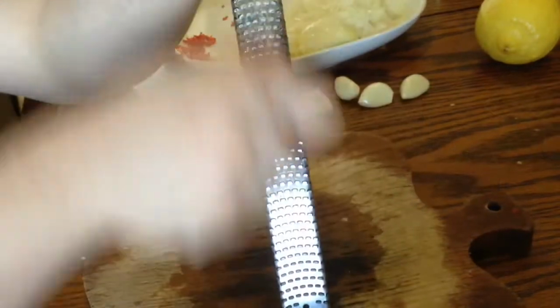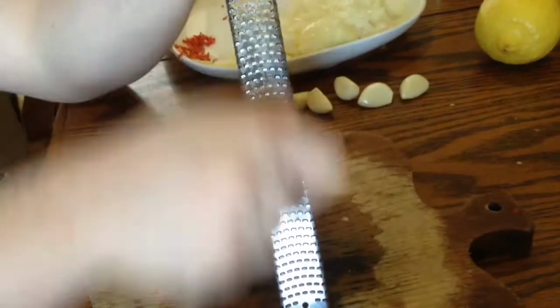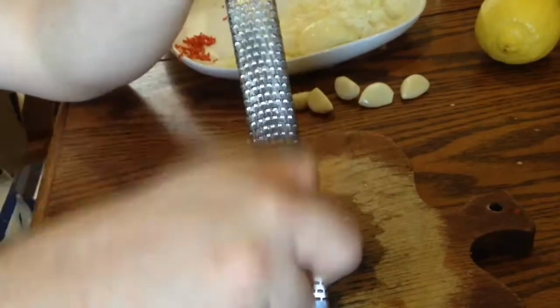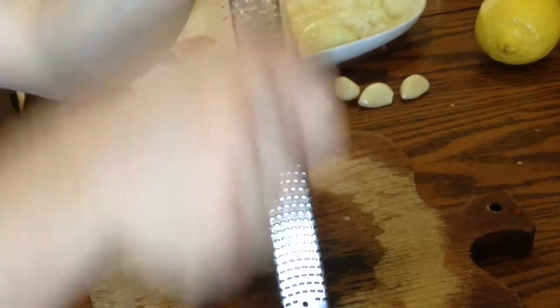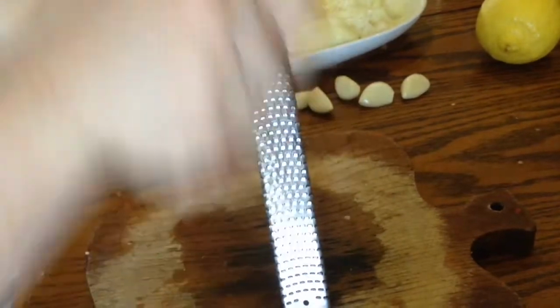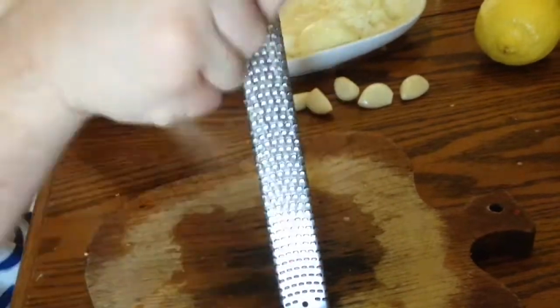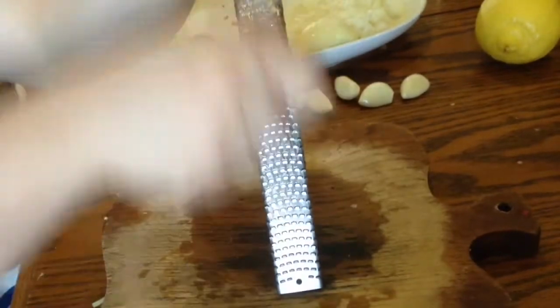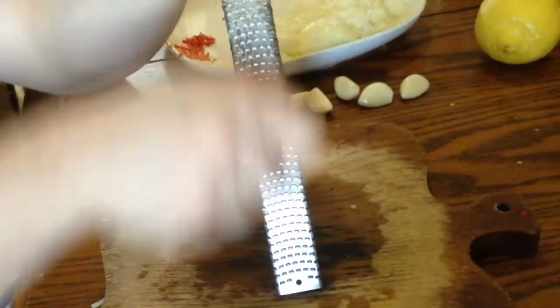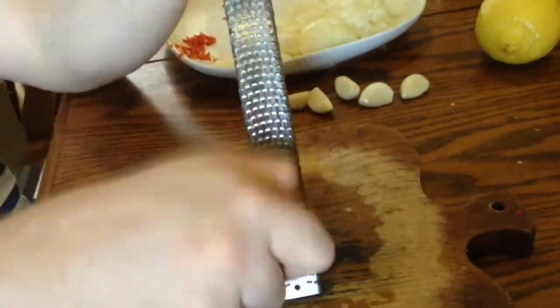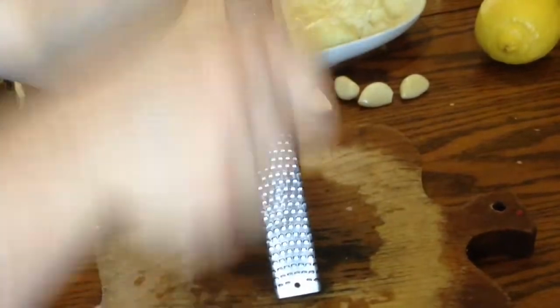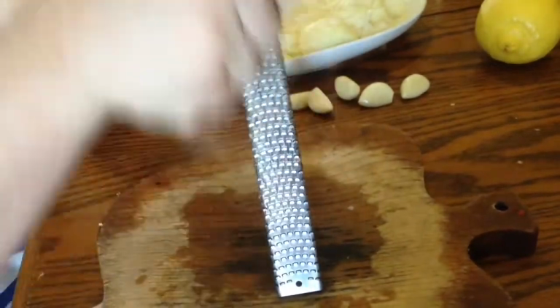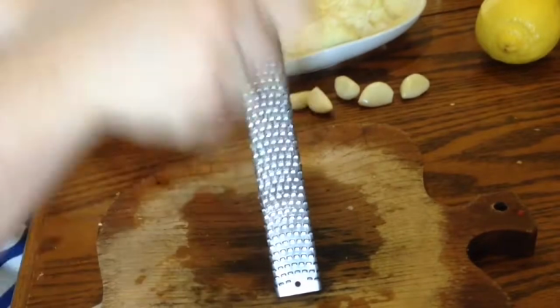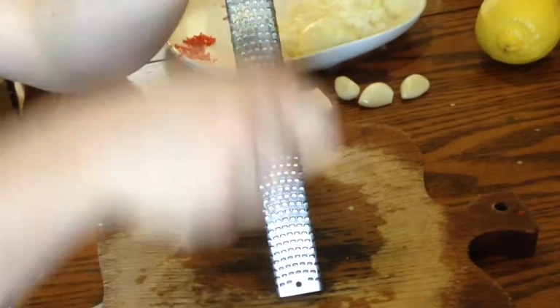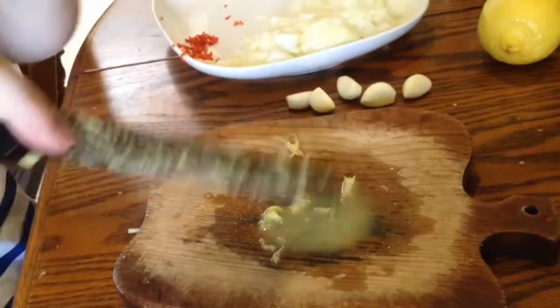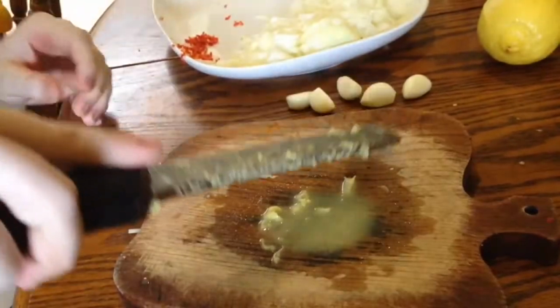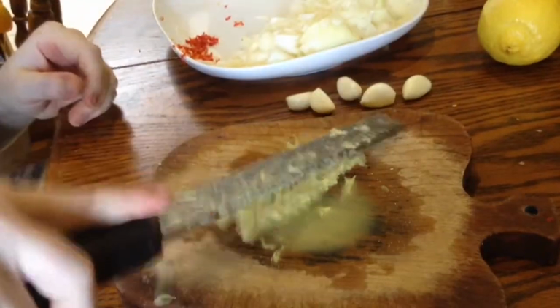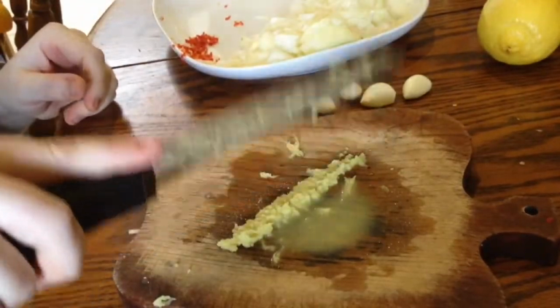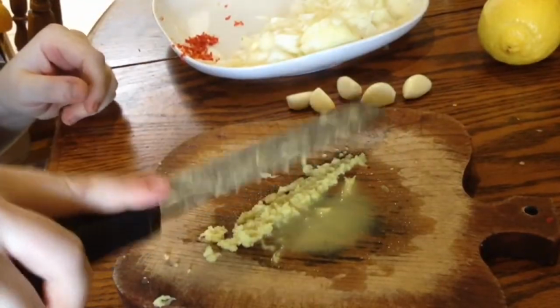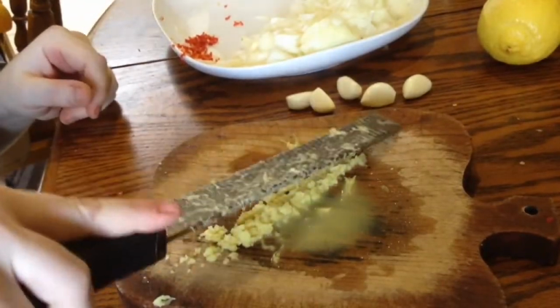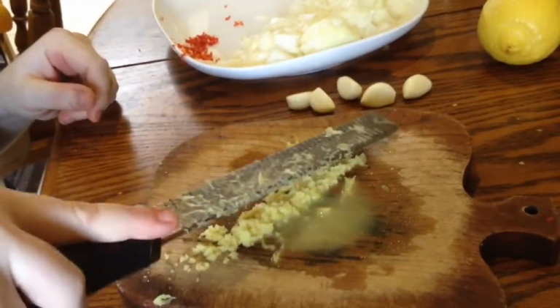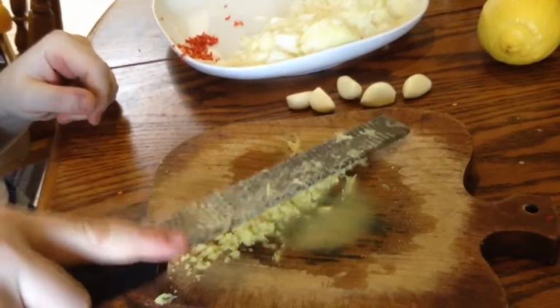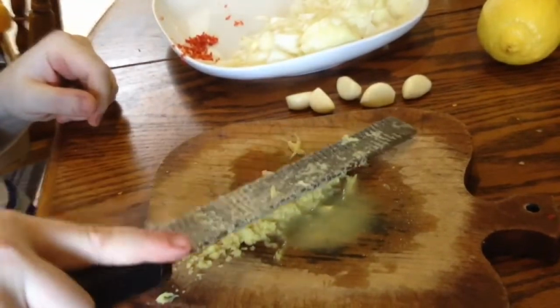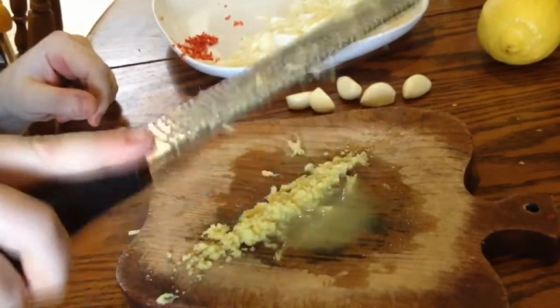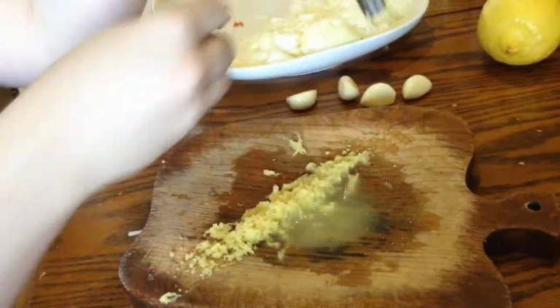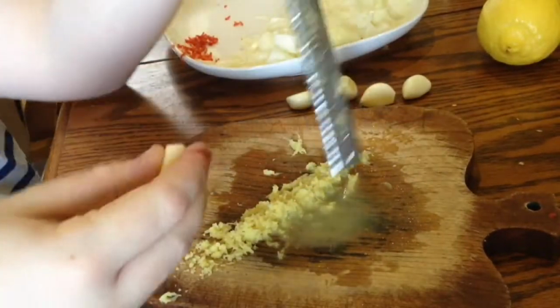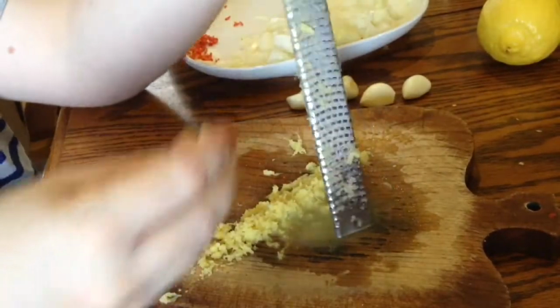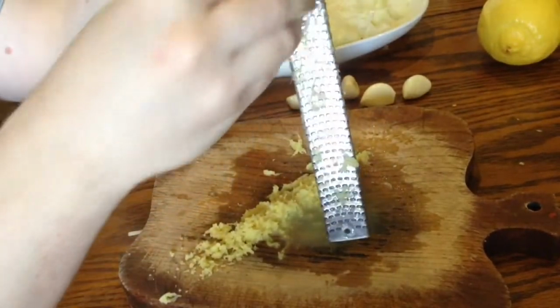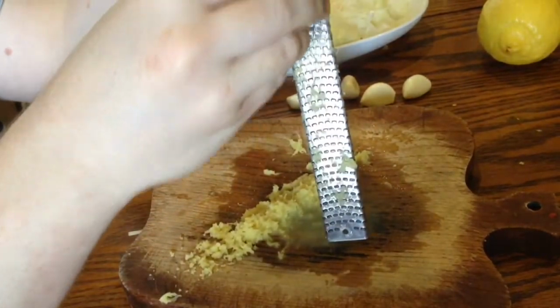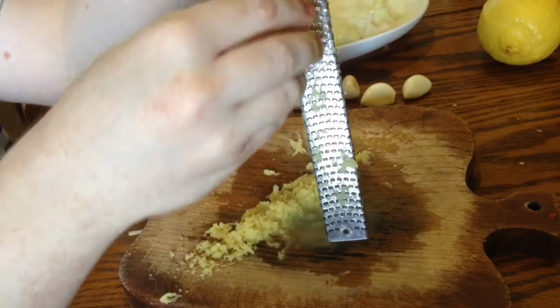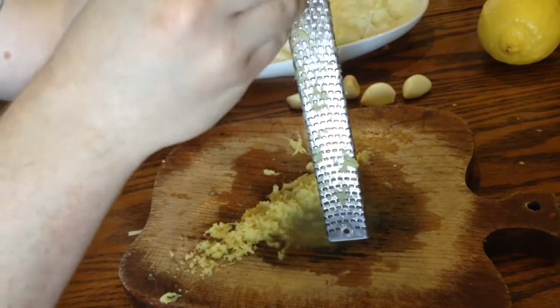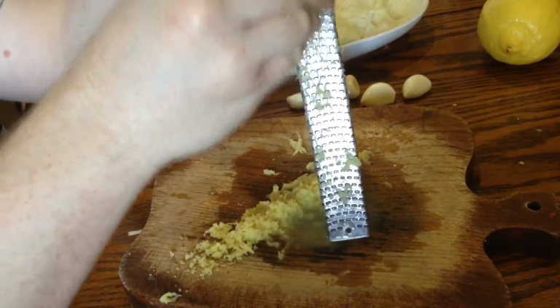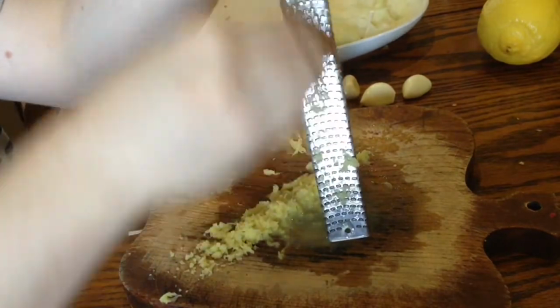I then finely grated ginger, about 30 grams, and five cloves of garlic.